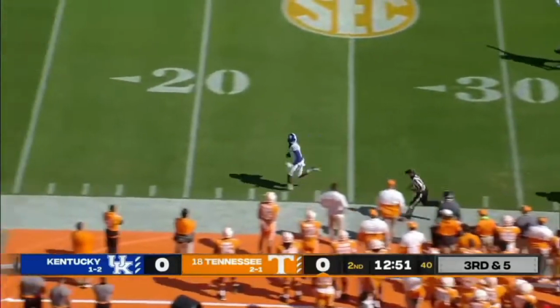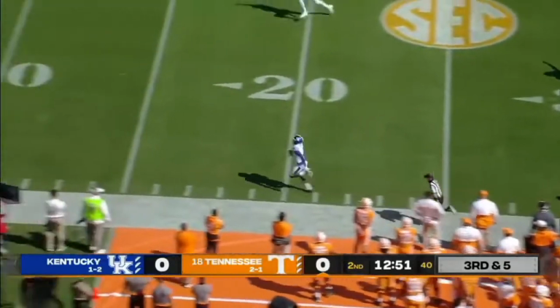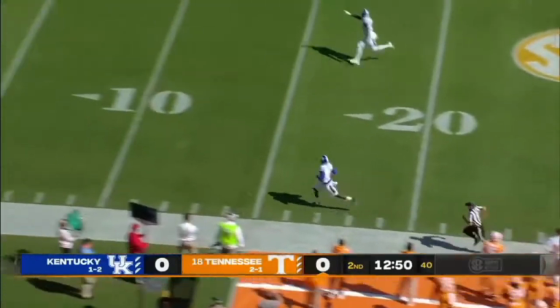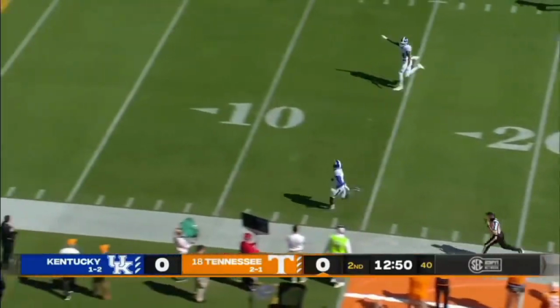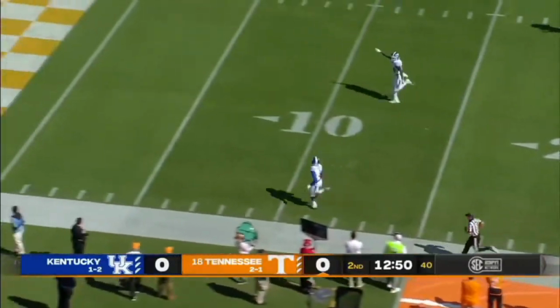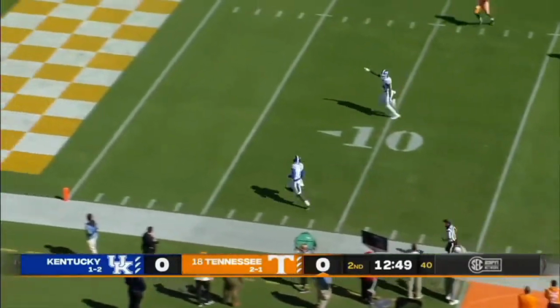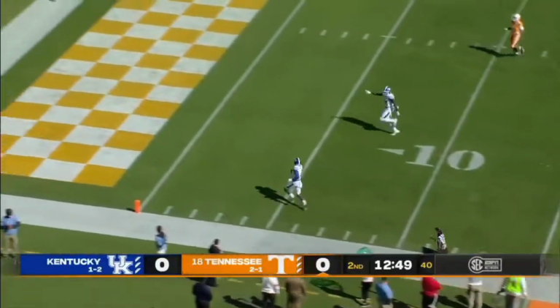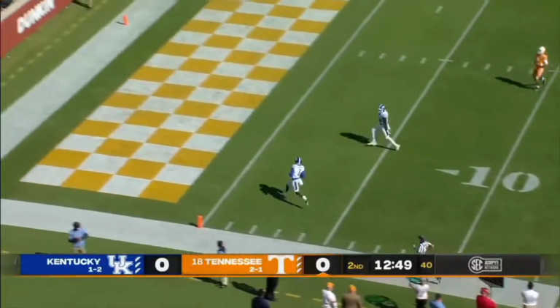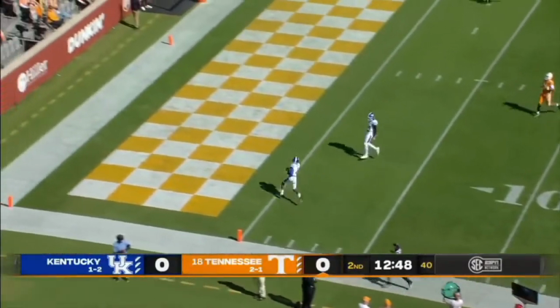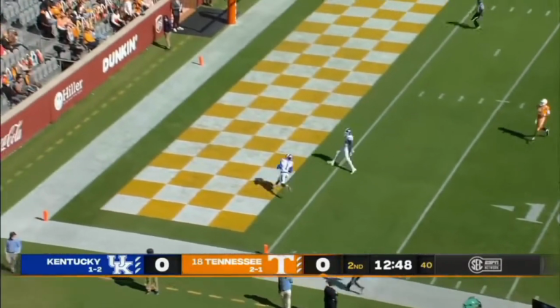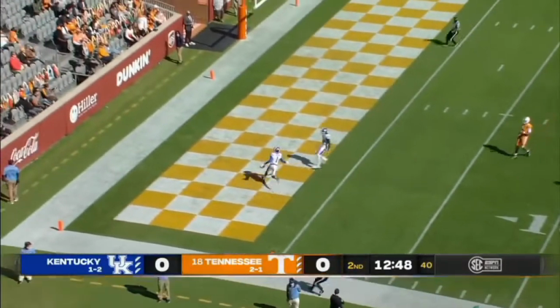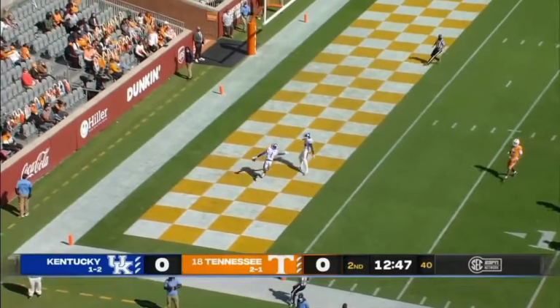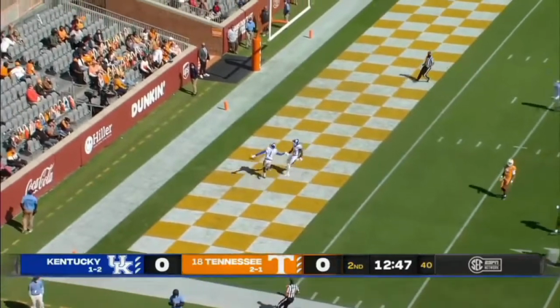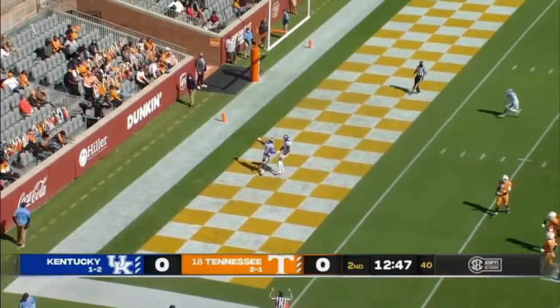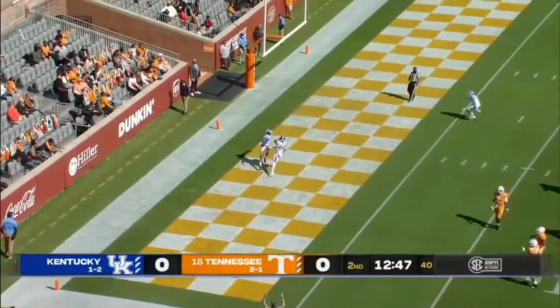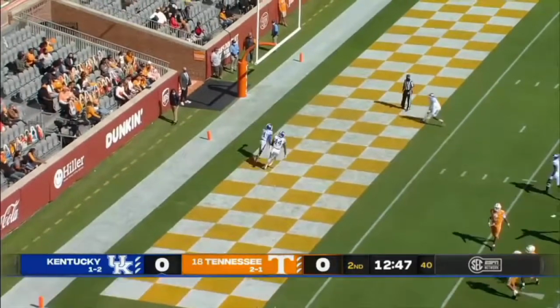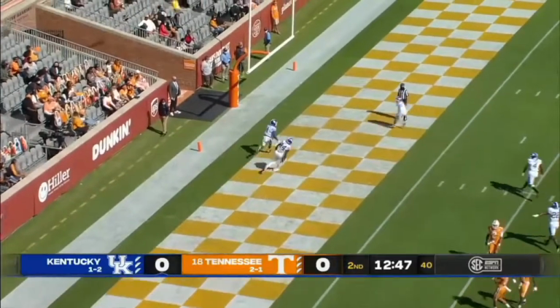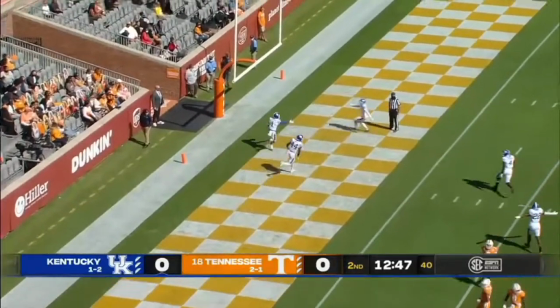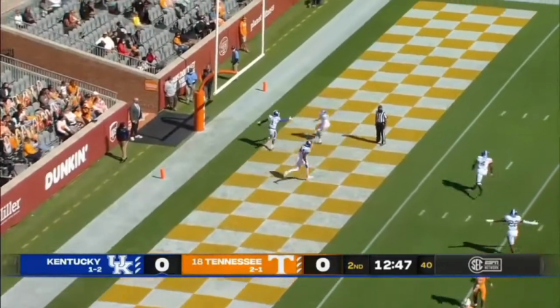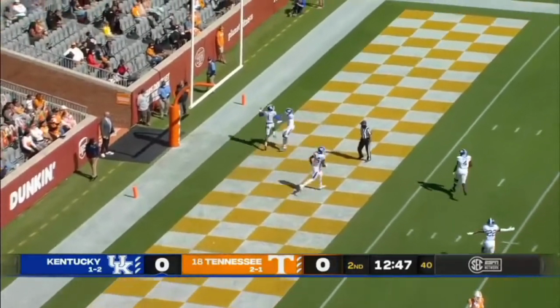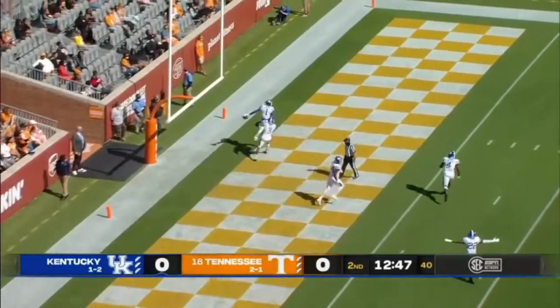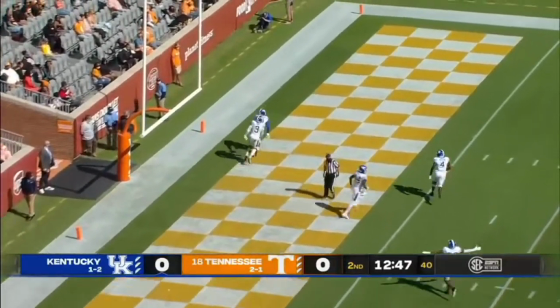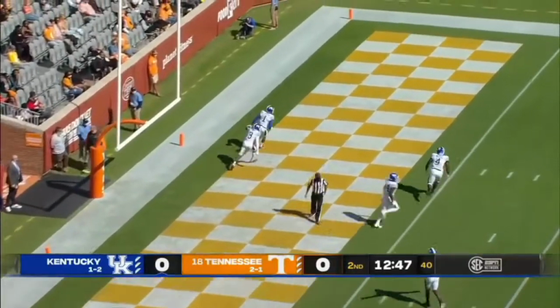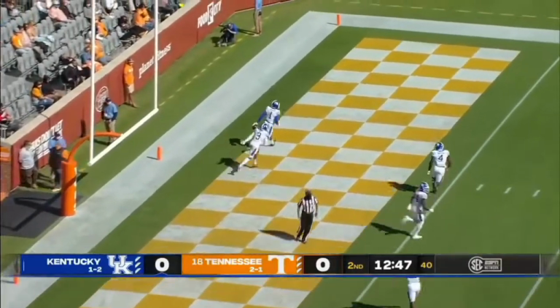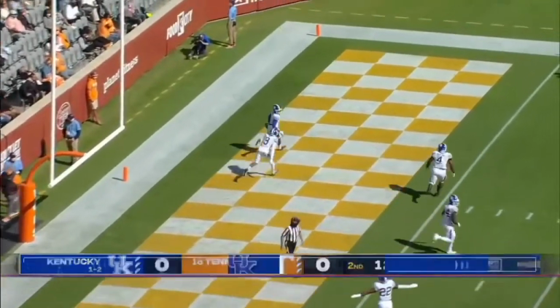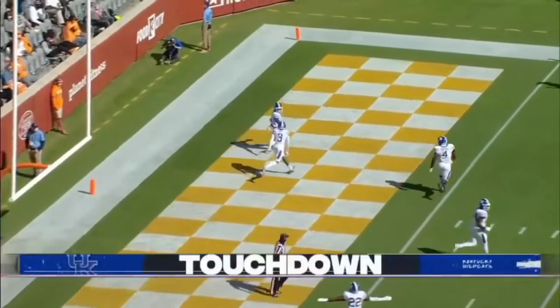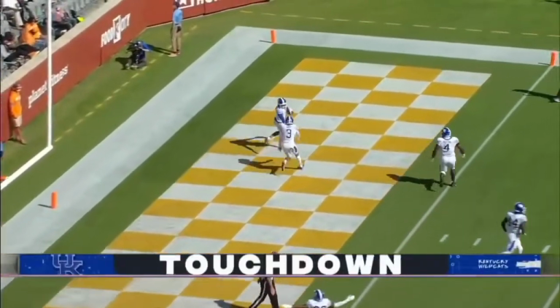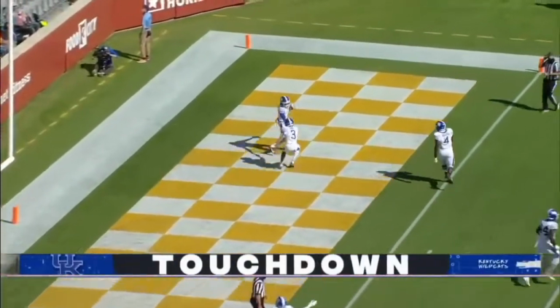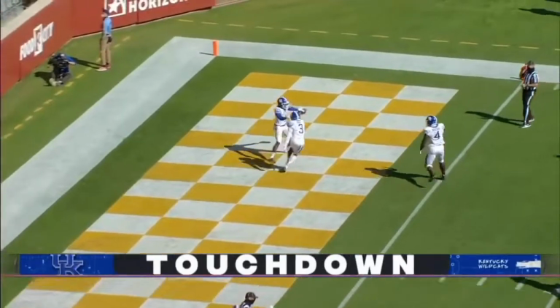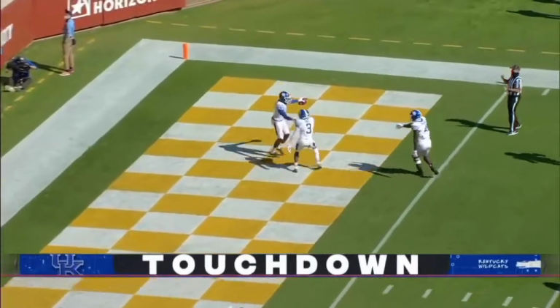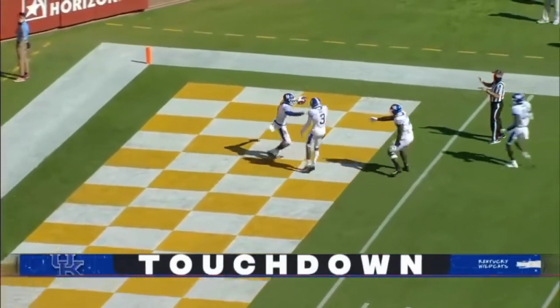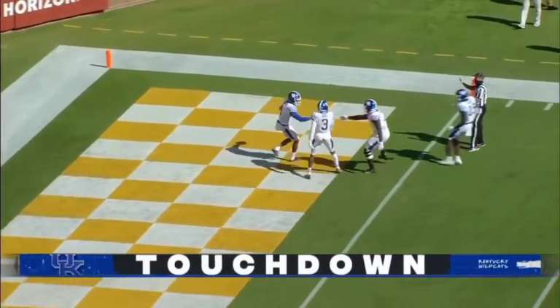Intercepted — taken away by Kentucky in a free run. Lots of green for Kelvin Joseph — his second pick in as many games. And a pick six puts the Cats on the board.